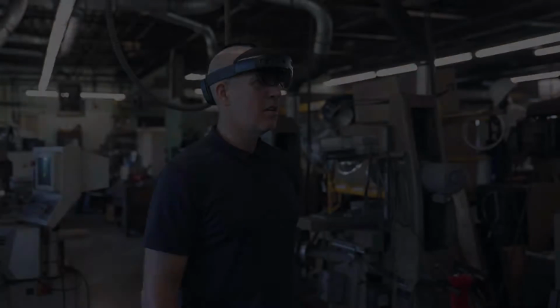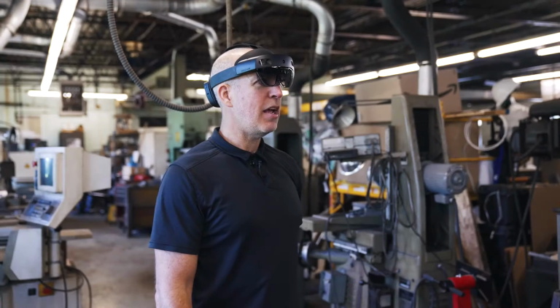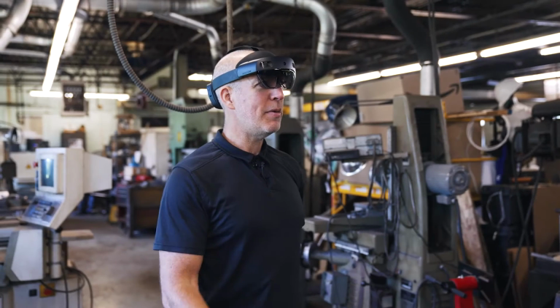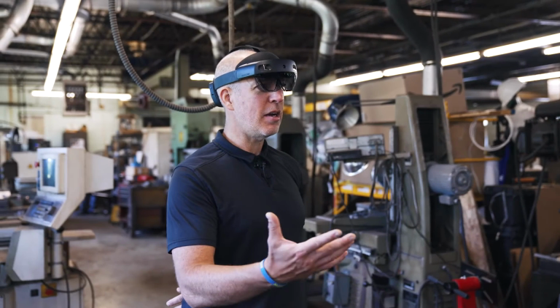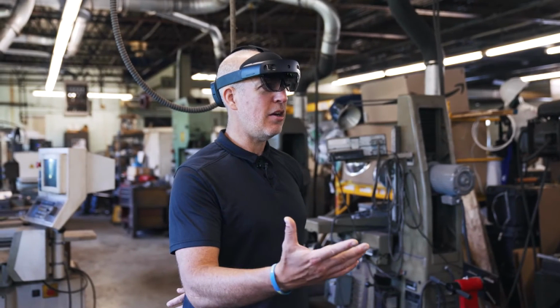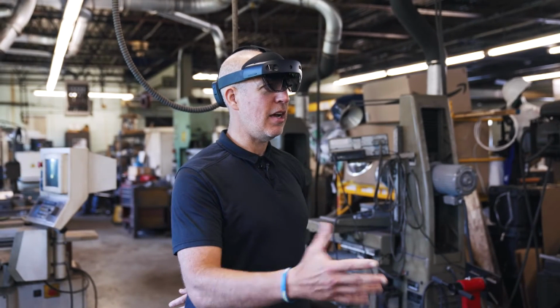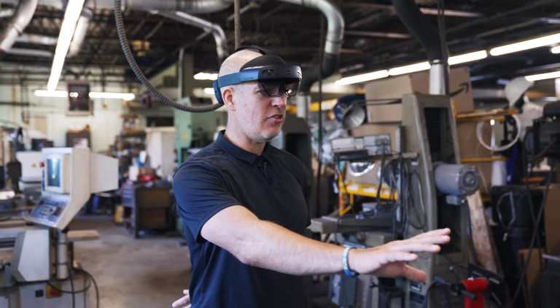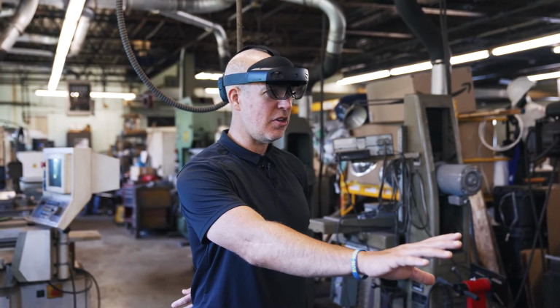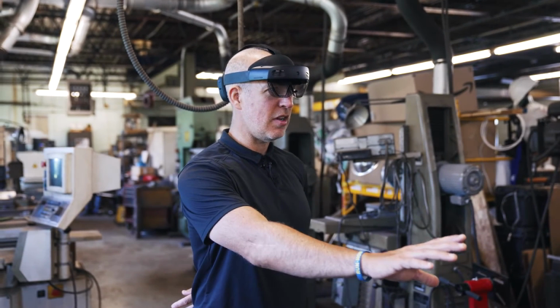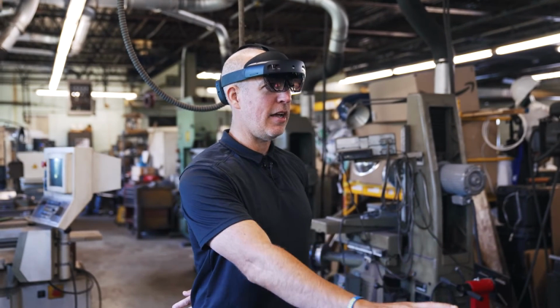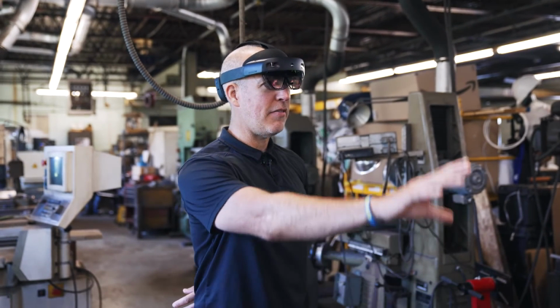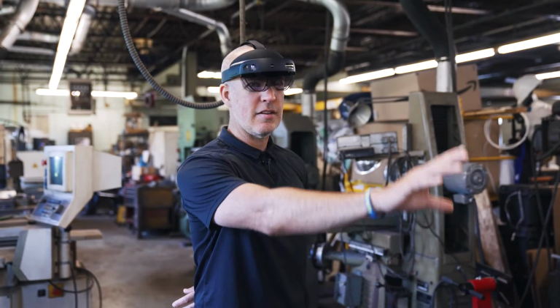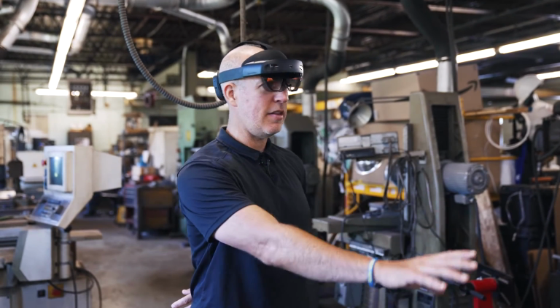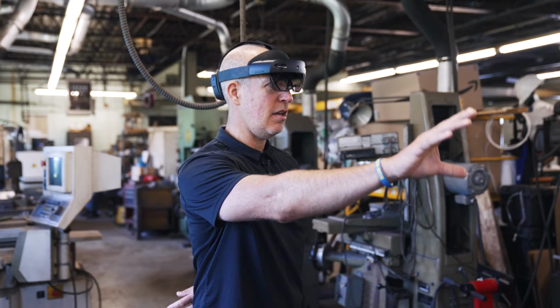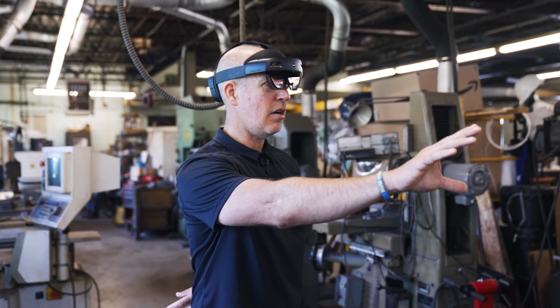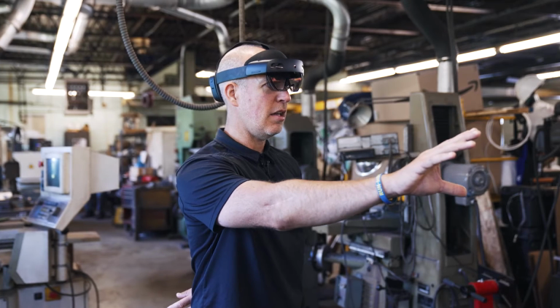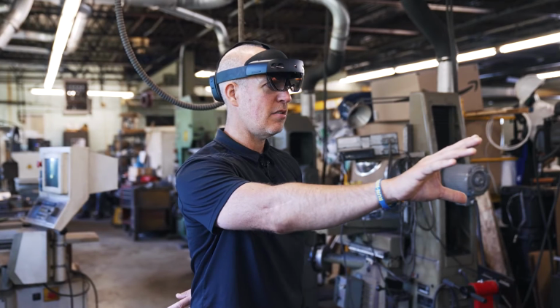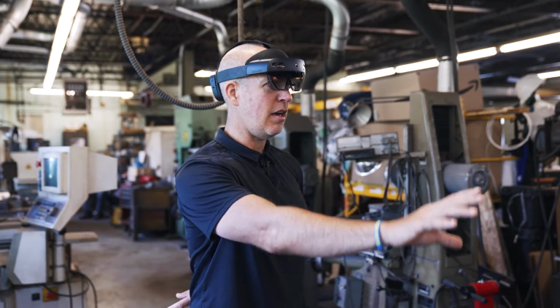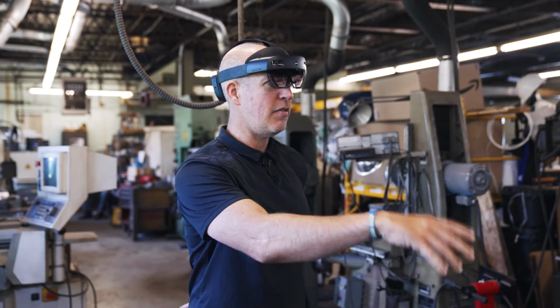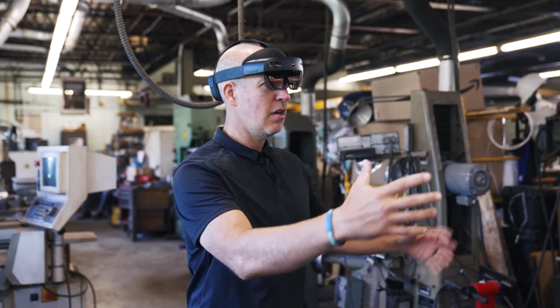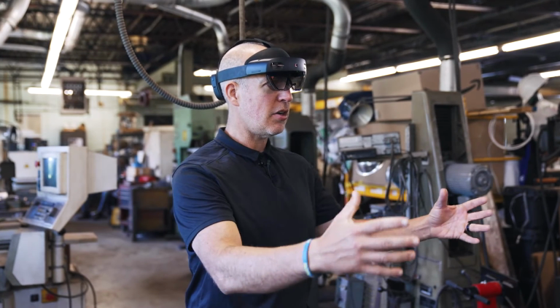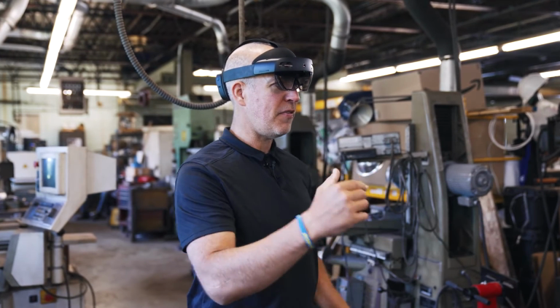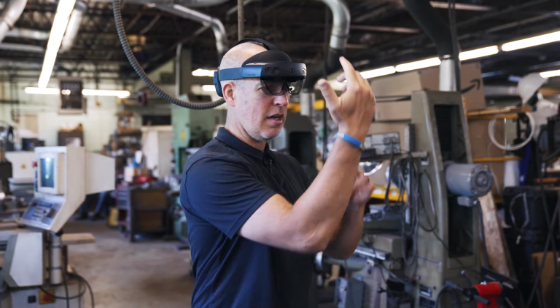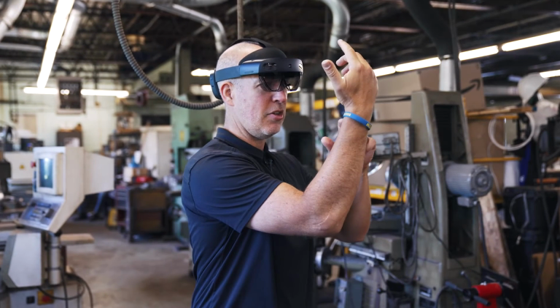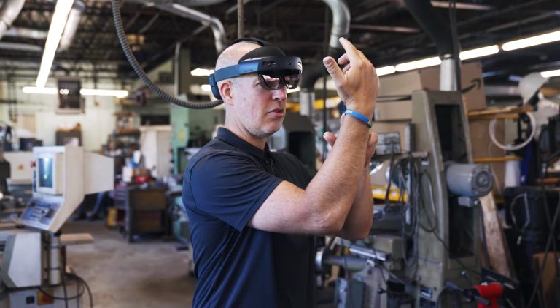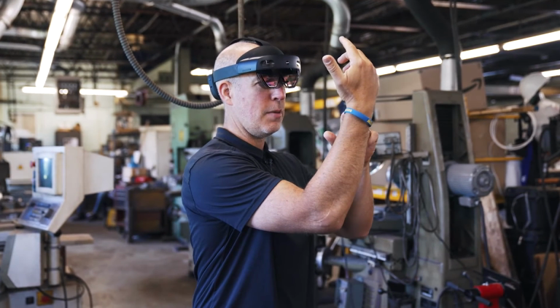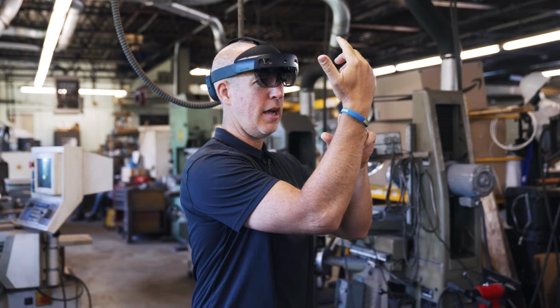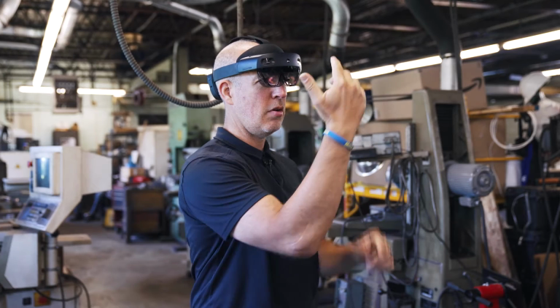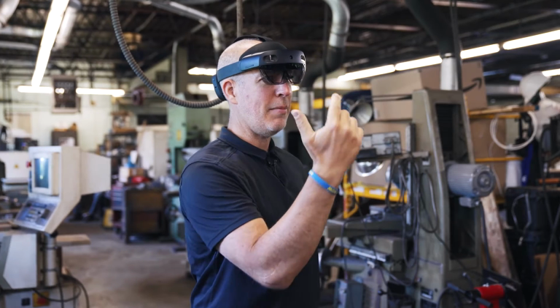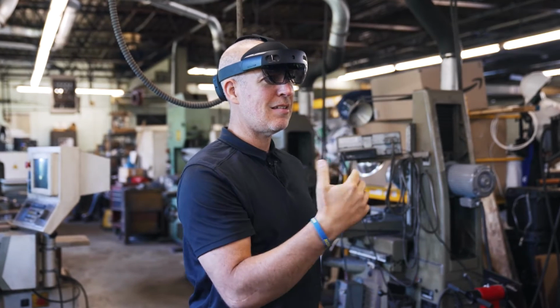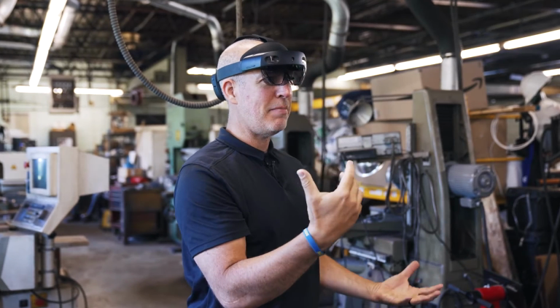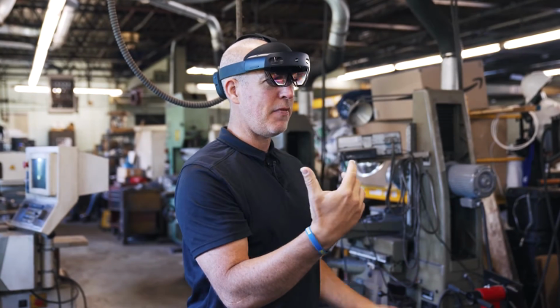Today we're going to be talking about hand gestures and how to navigate inside the HoloLens. I have a holographic image up right now. I'm inside Manifest.